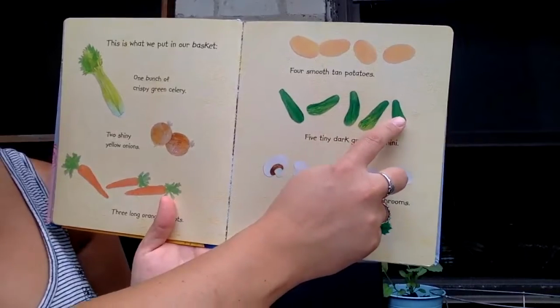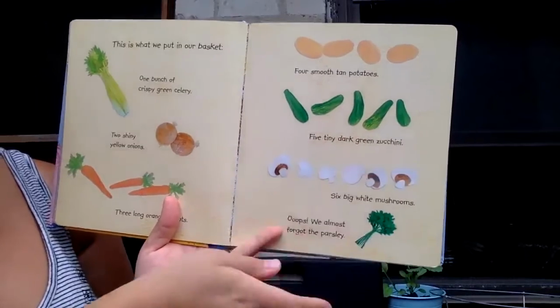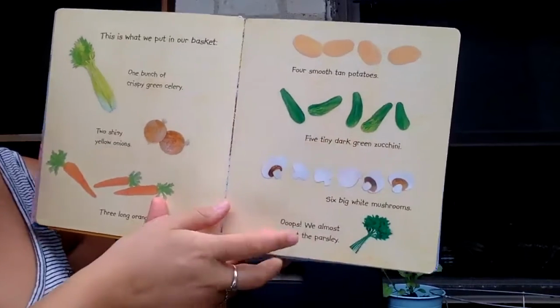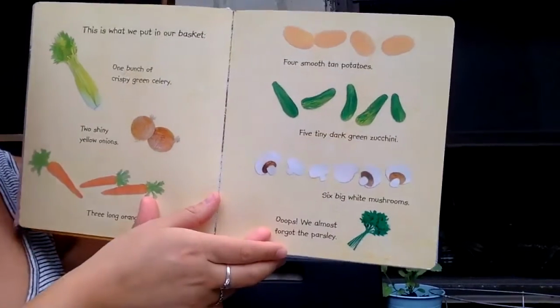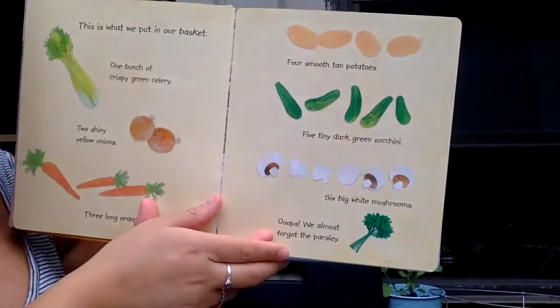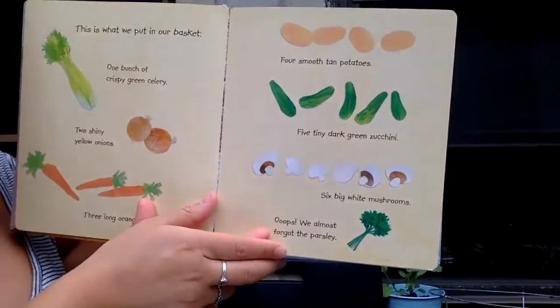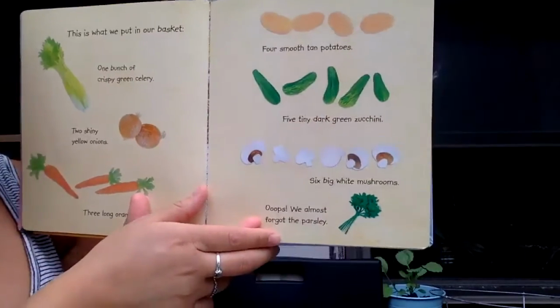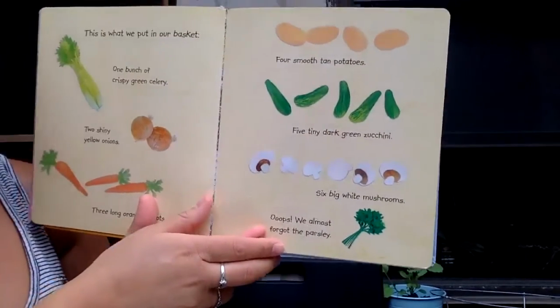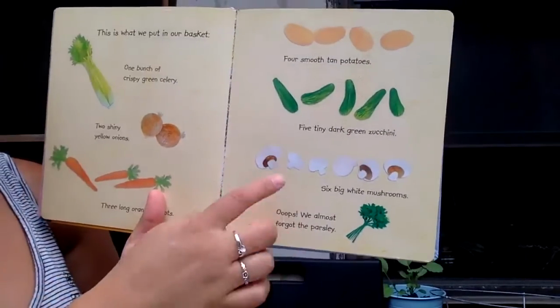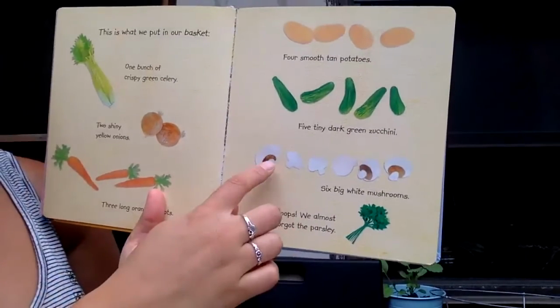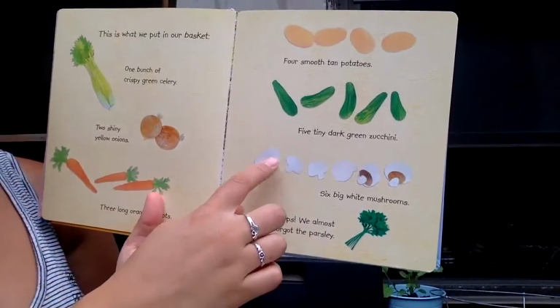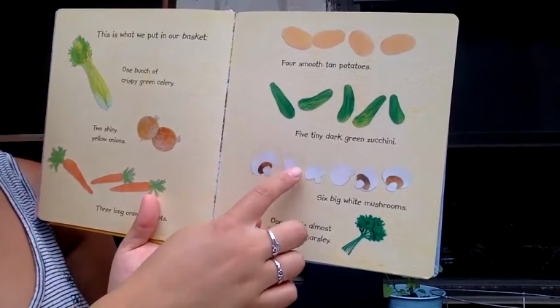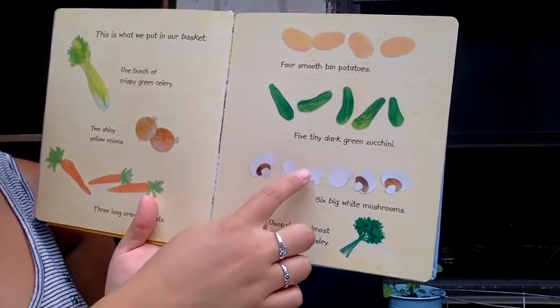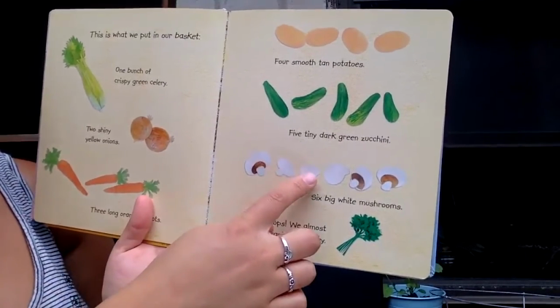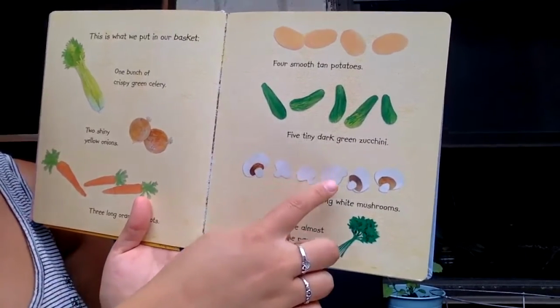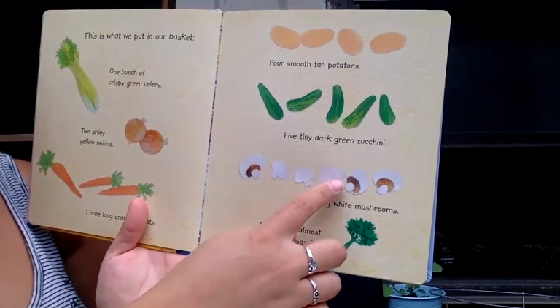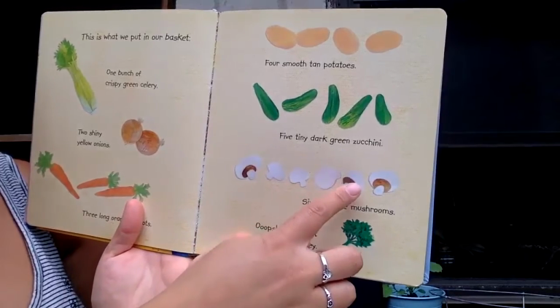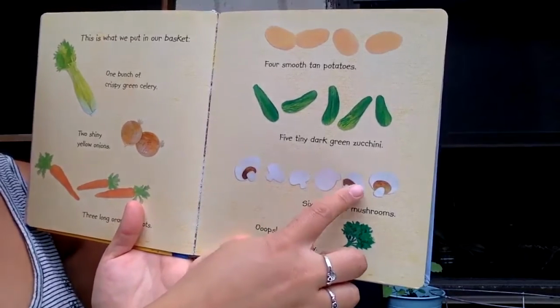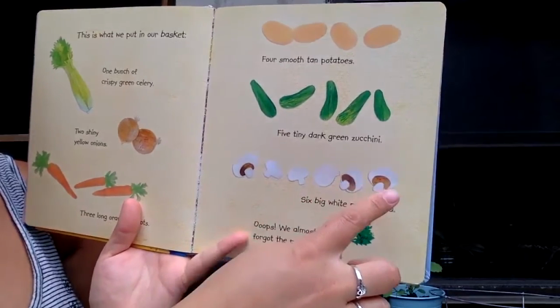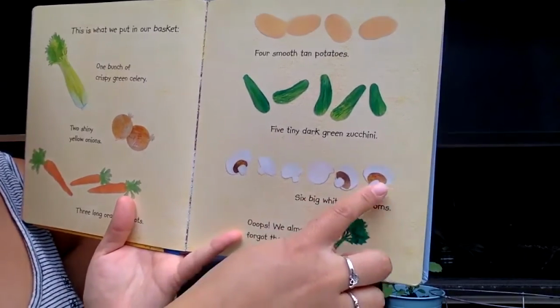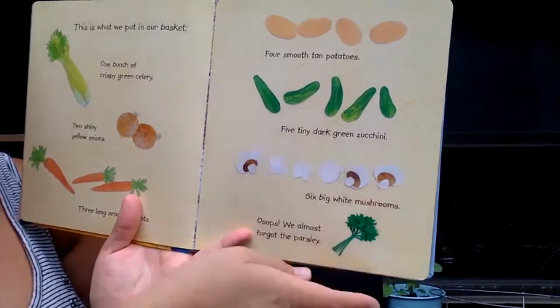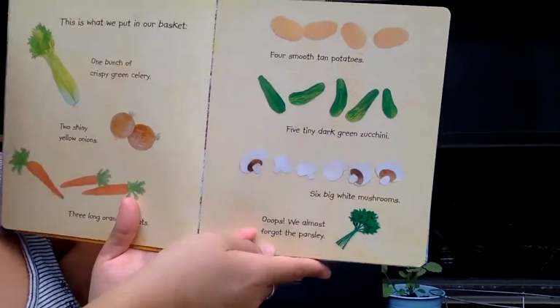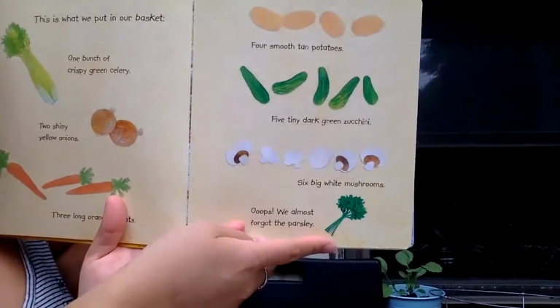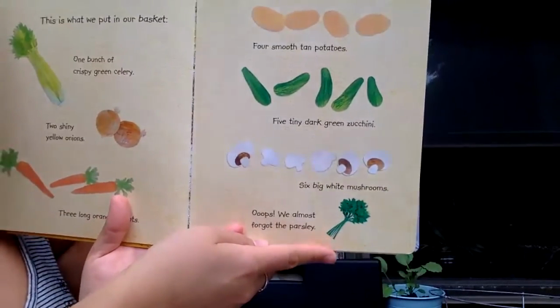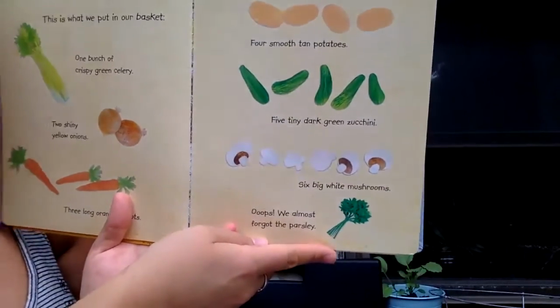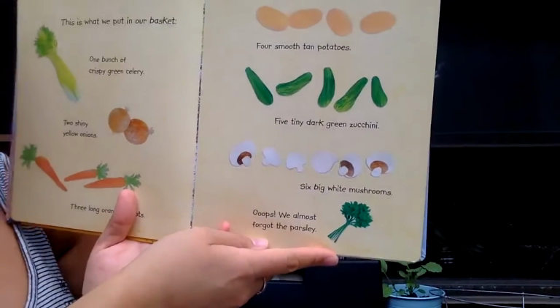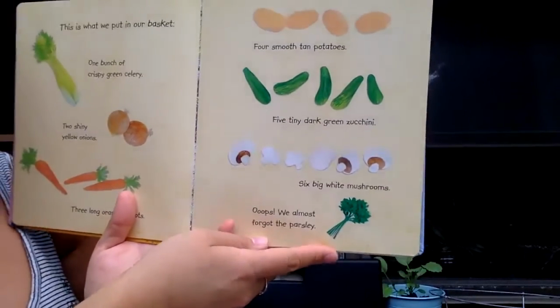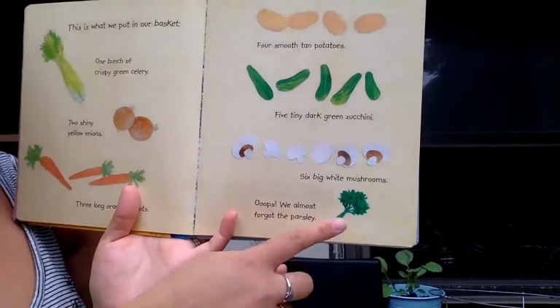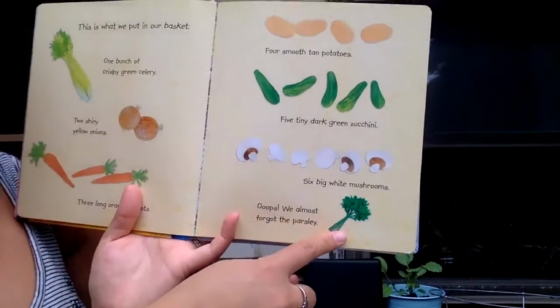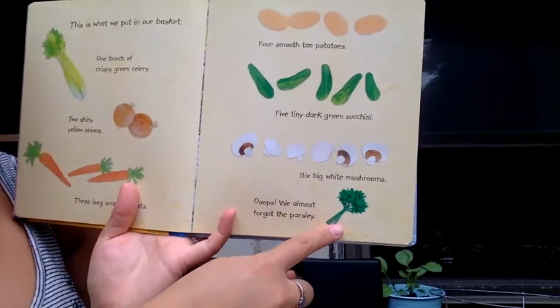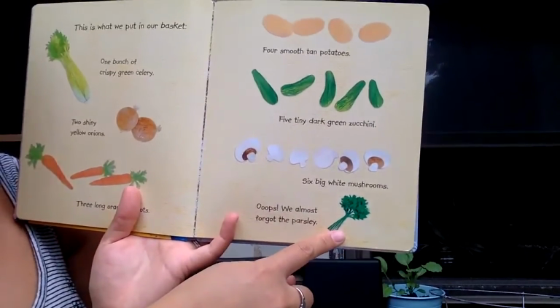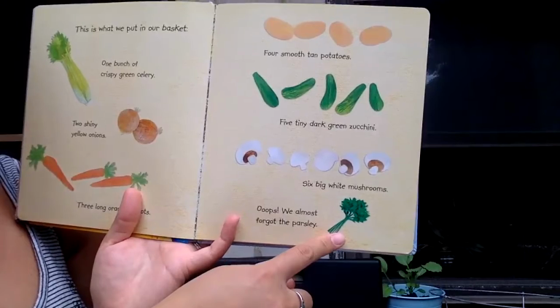Five tiny dark green zucchini. One, two, three, four, five, six big white mushrooms. Oops! We almost forgot the parsley.